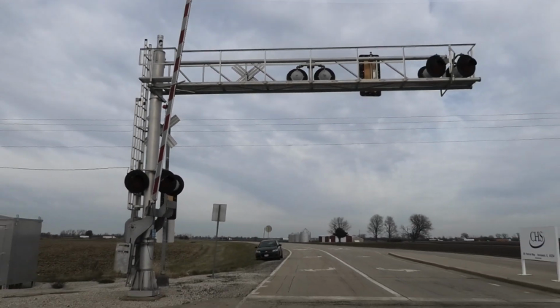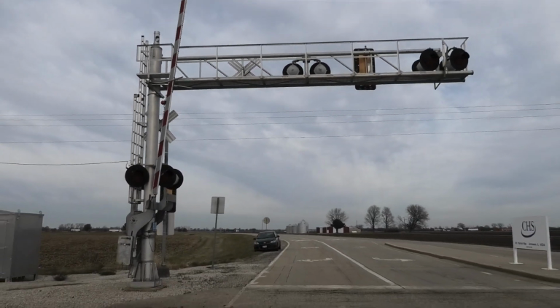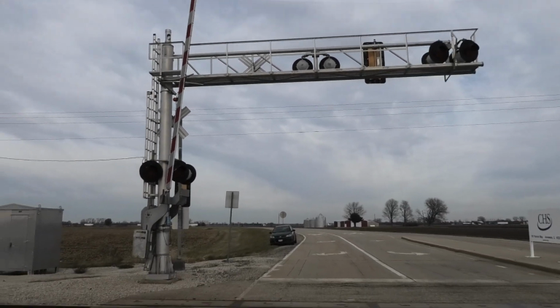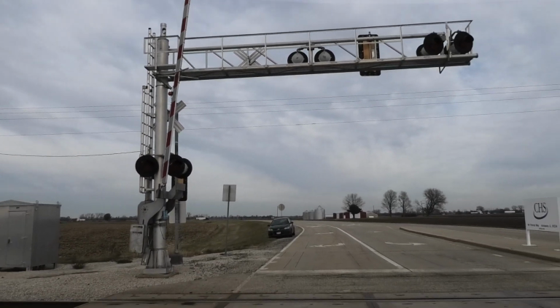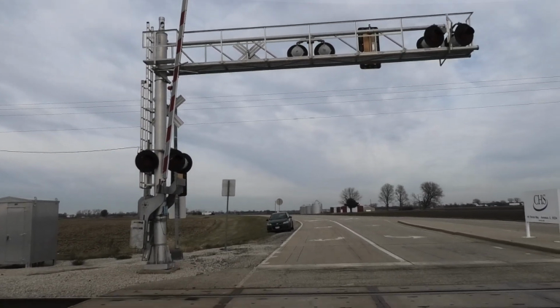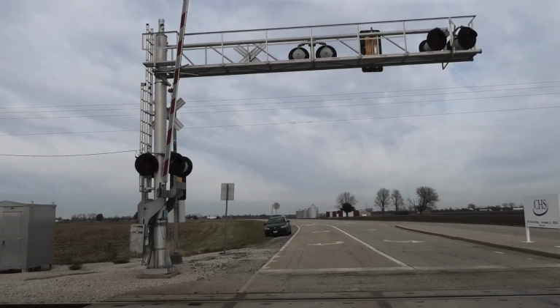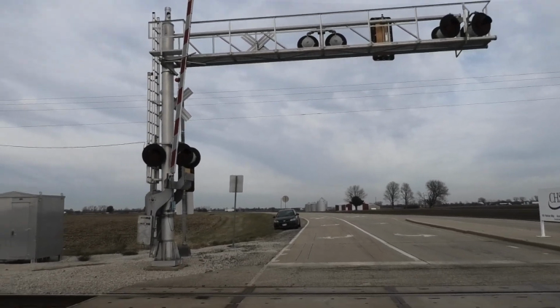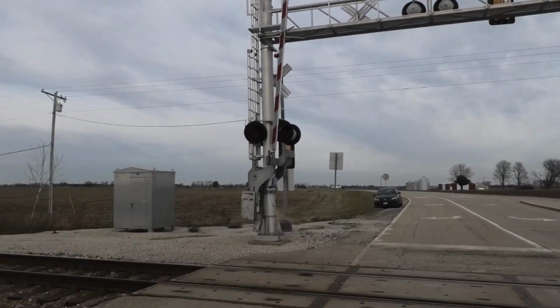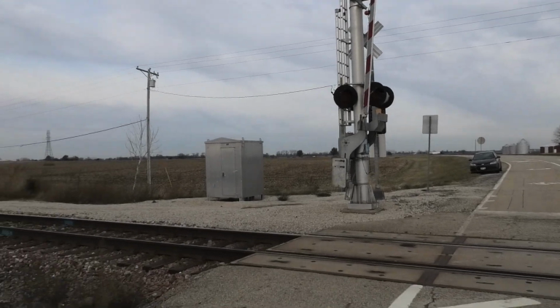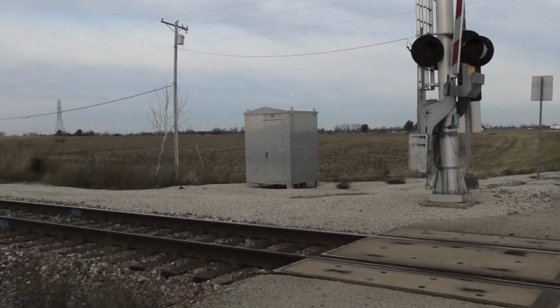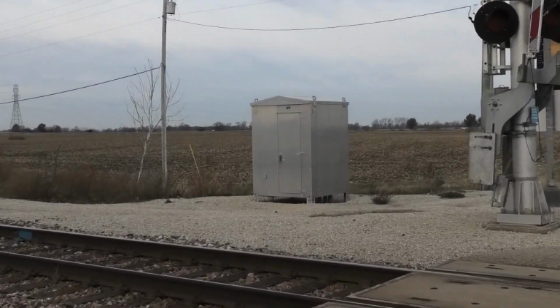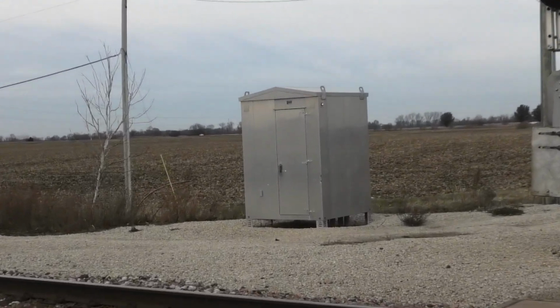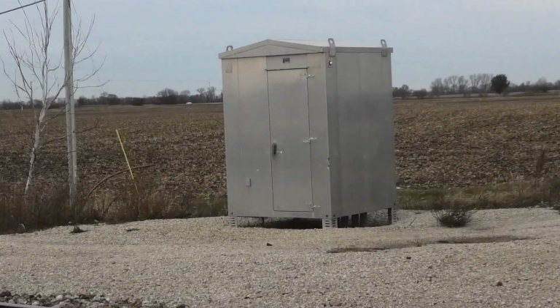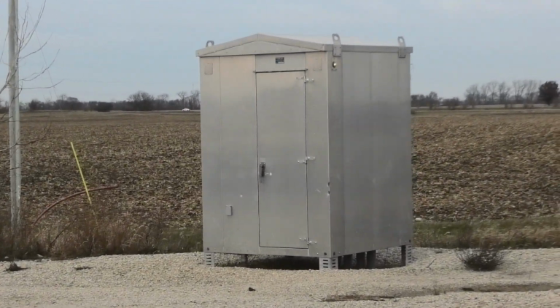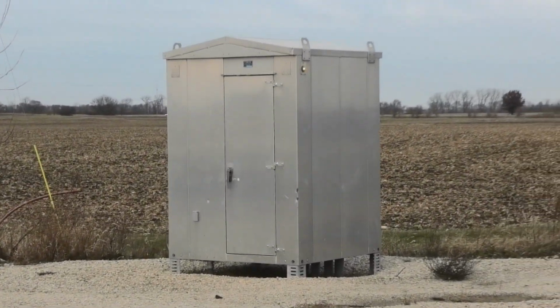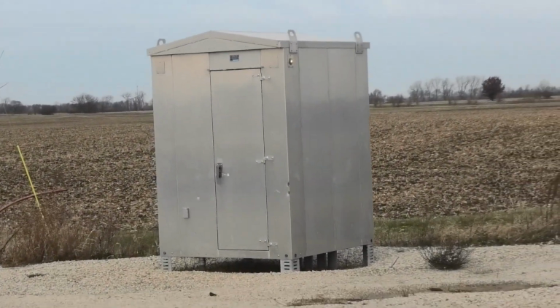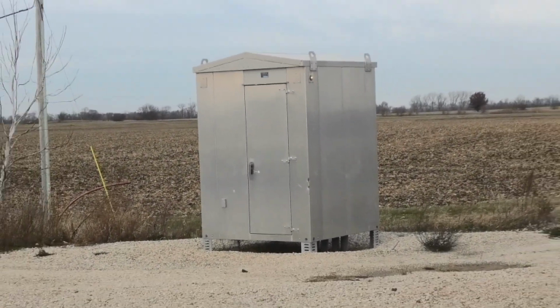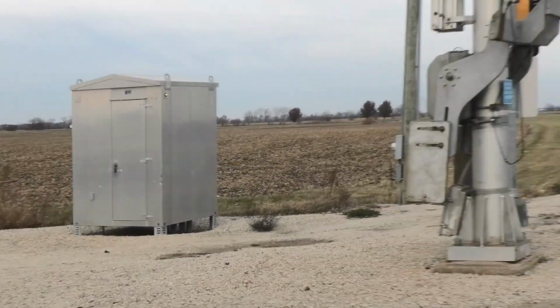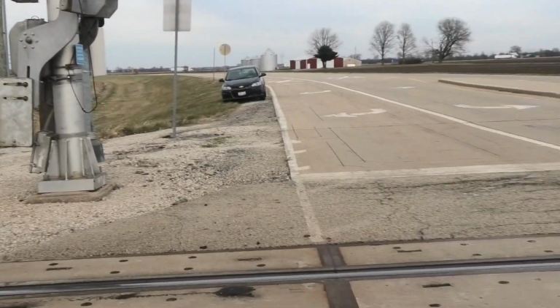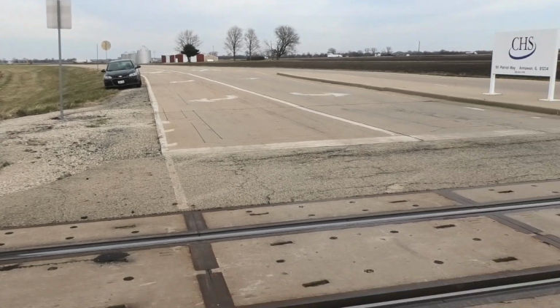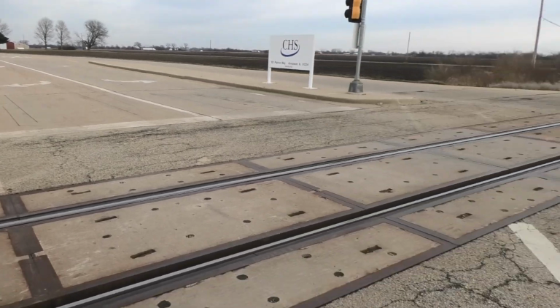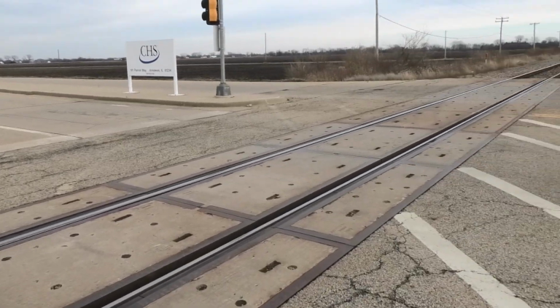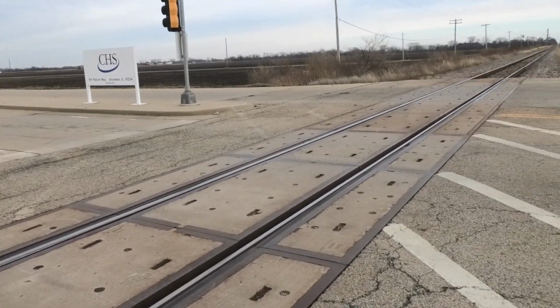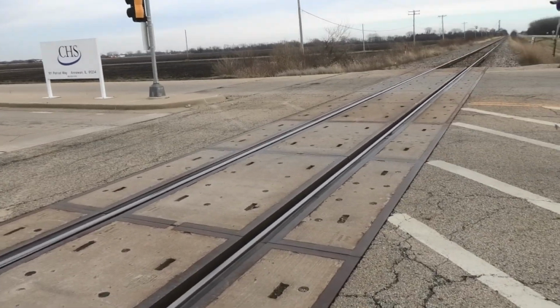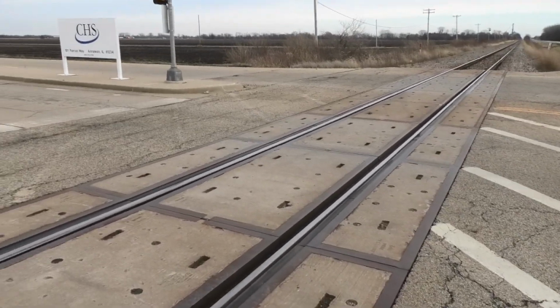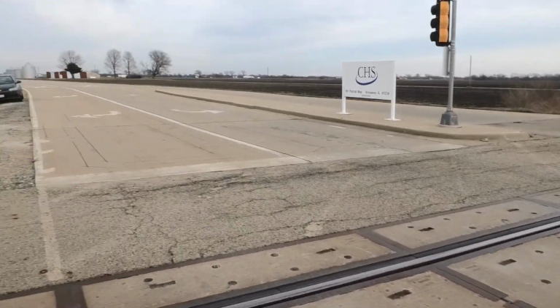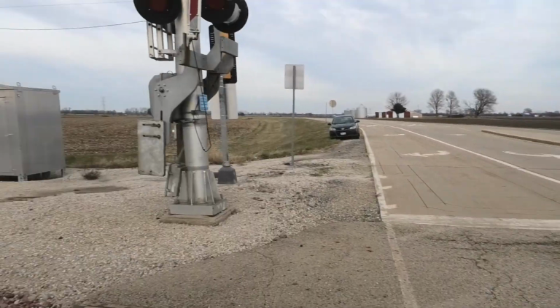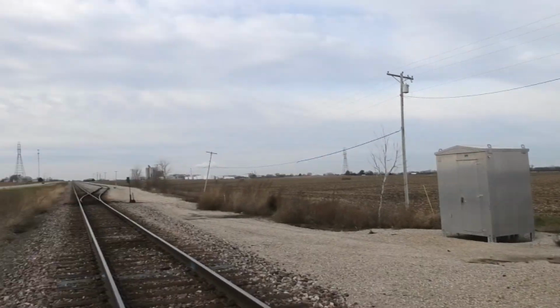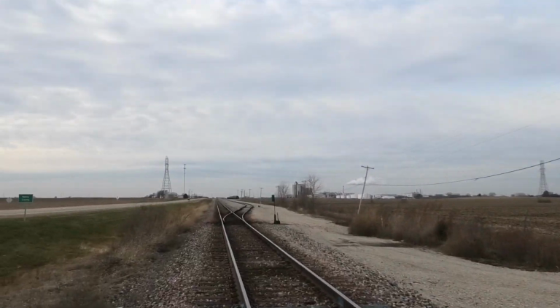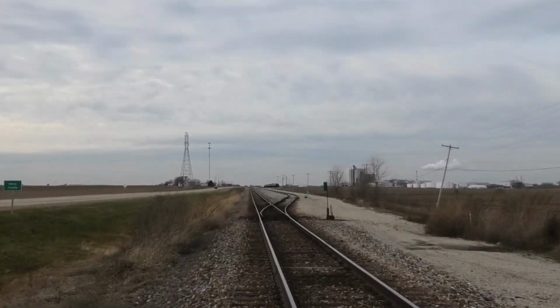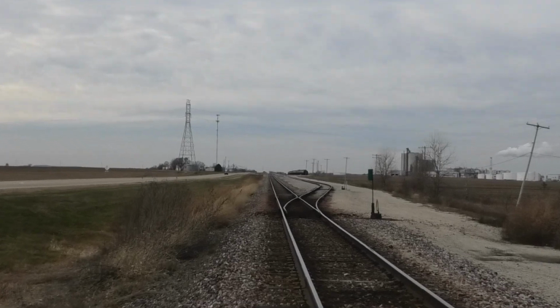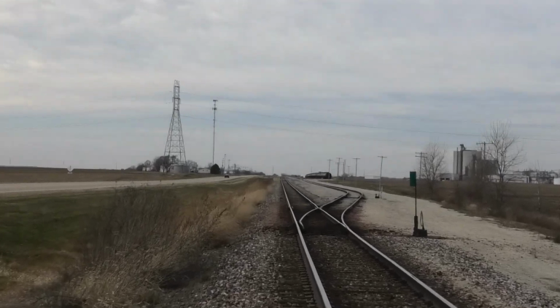And there's a back view of the northern signal. Here's the relay bungalow in the northwest quadrant. The grade here is all concrete. Track facing west towards Aniwan,